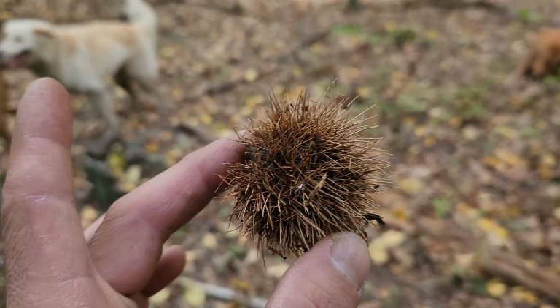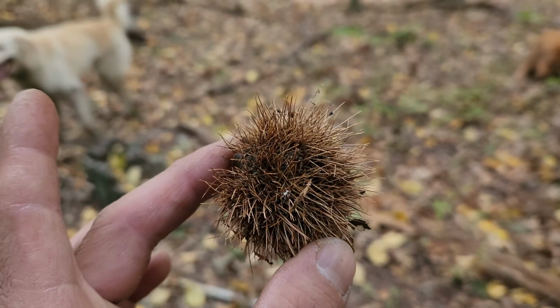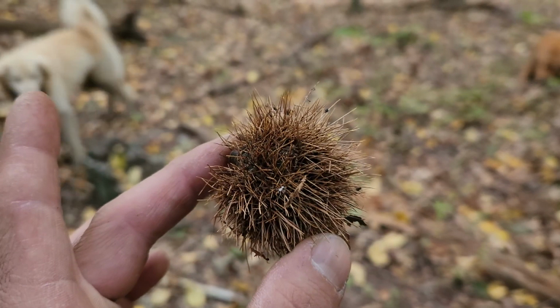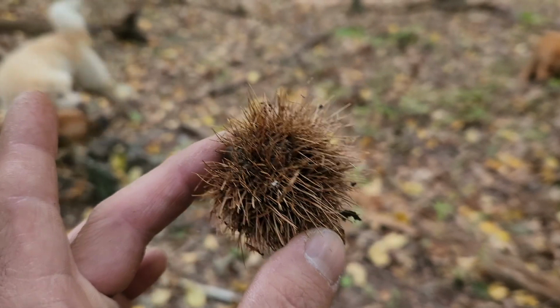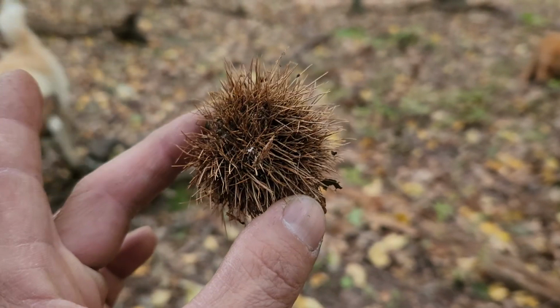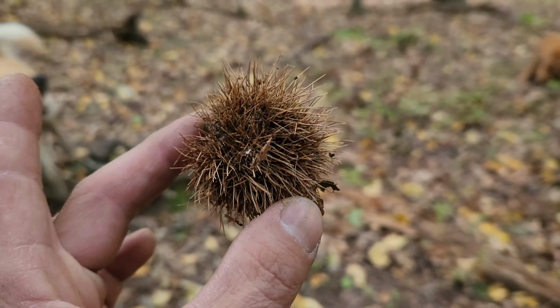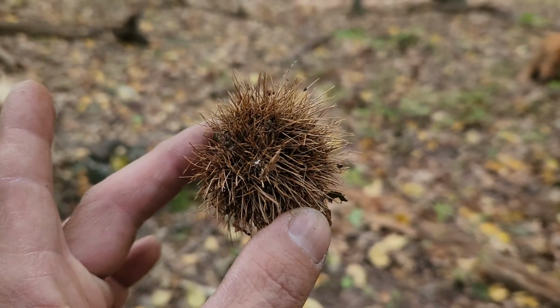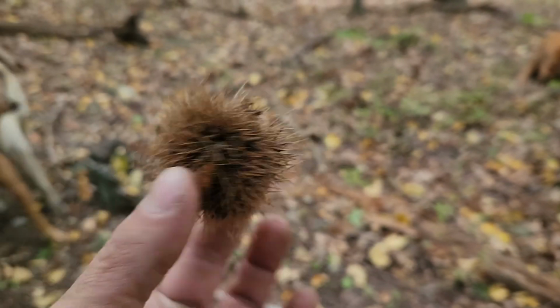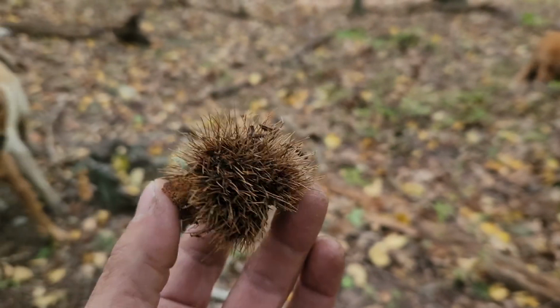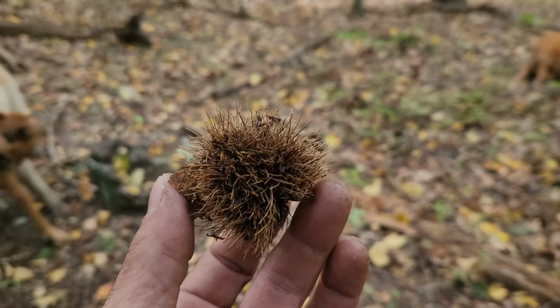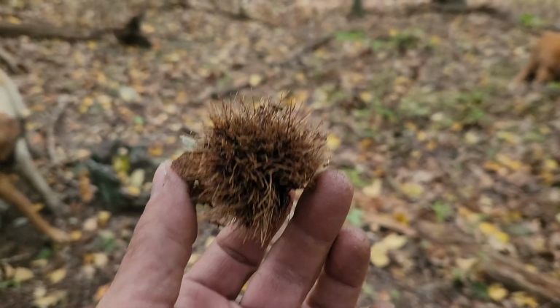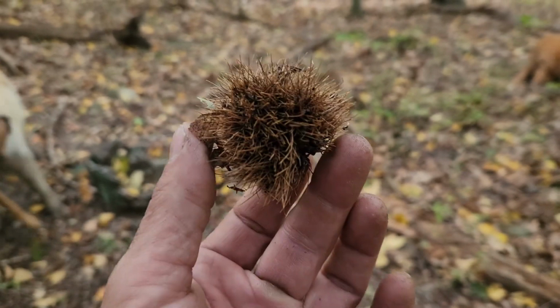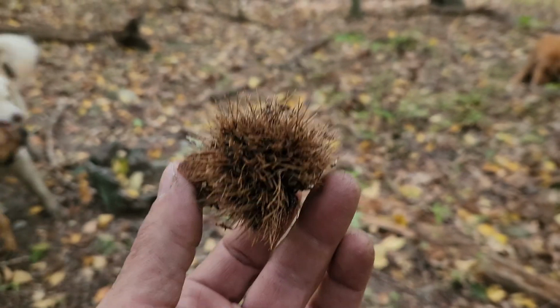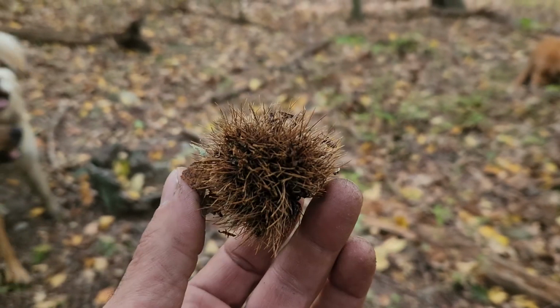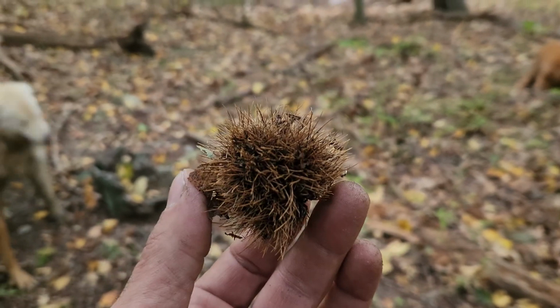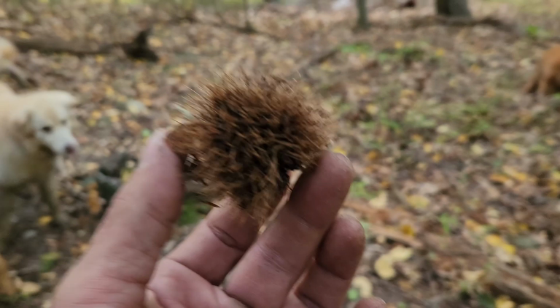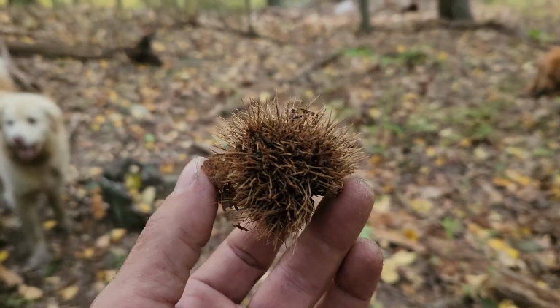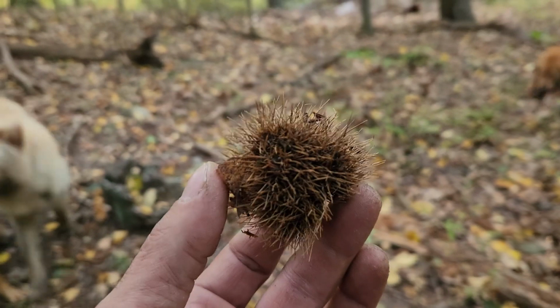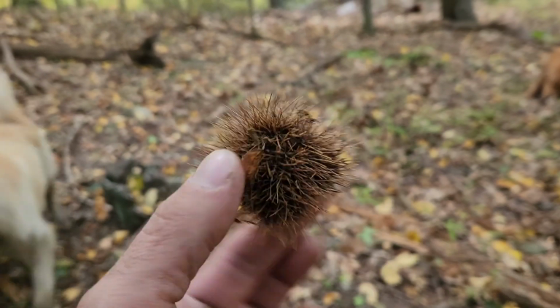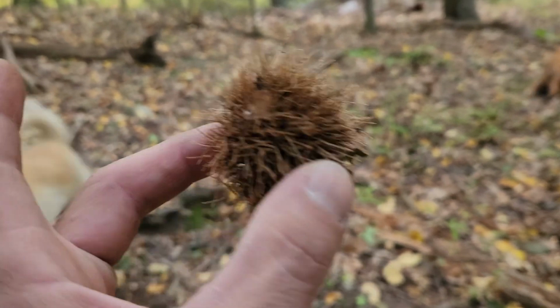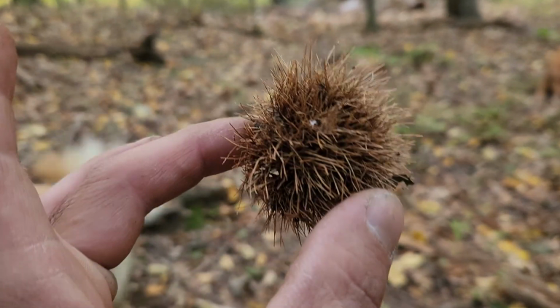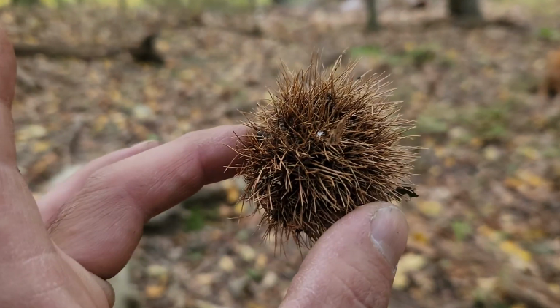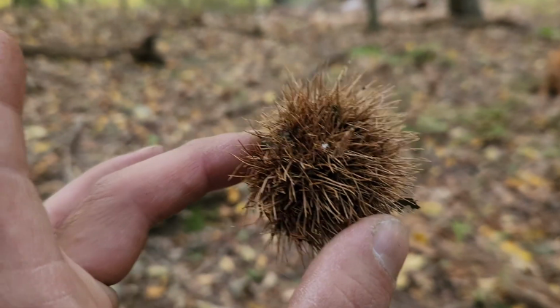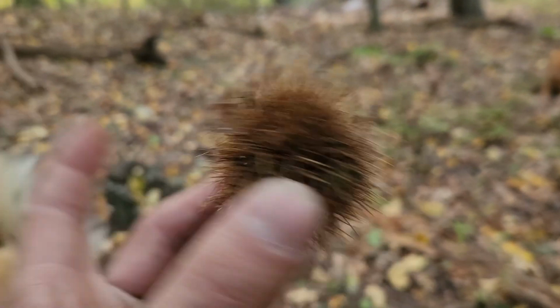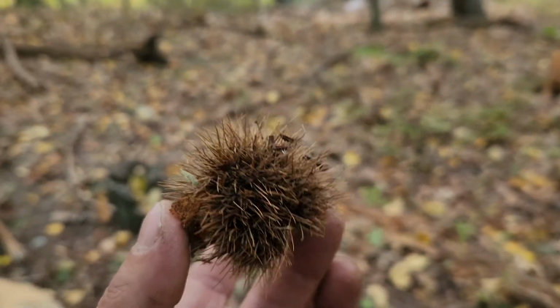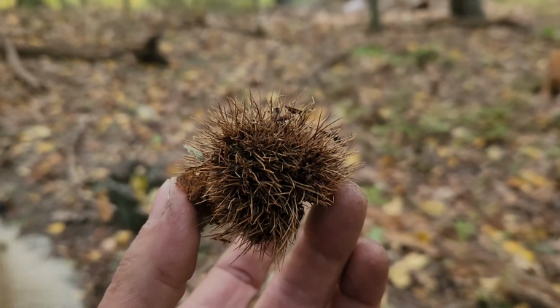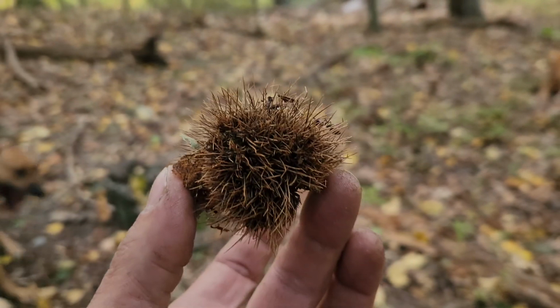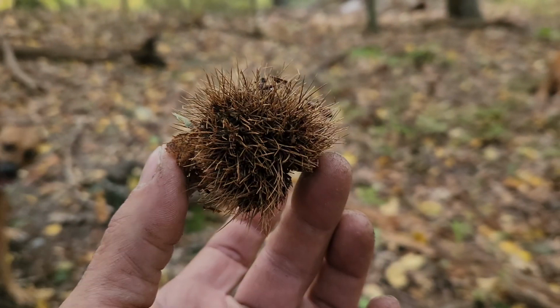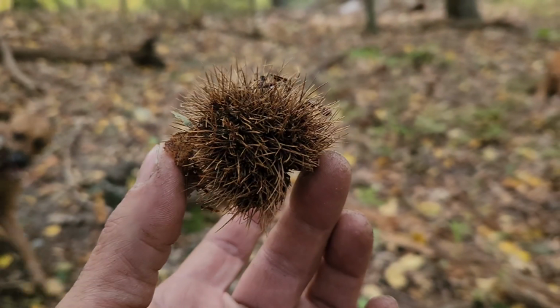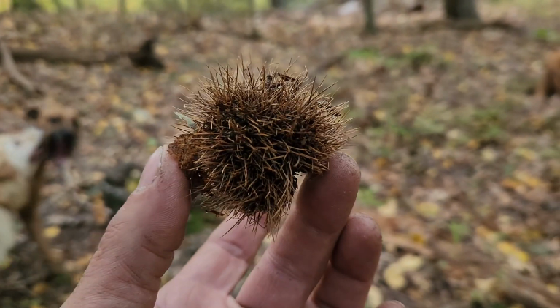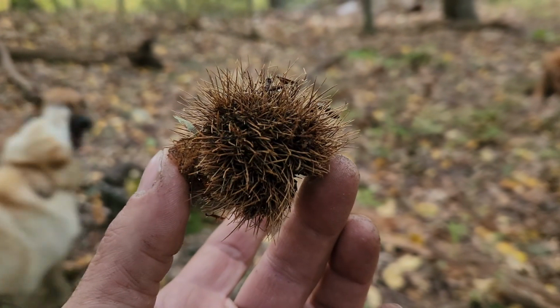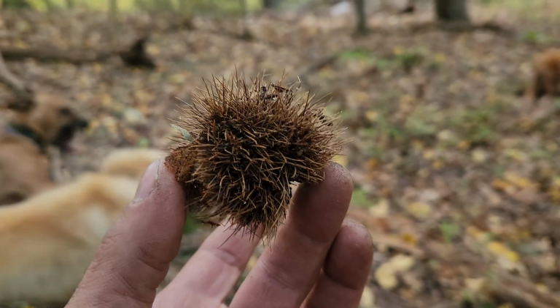They'd be edible and they'd be sellable, just like a weed. You could walk into the woods, pile them up, bring them back to town, sell them to whoever you want, make your money.